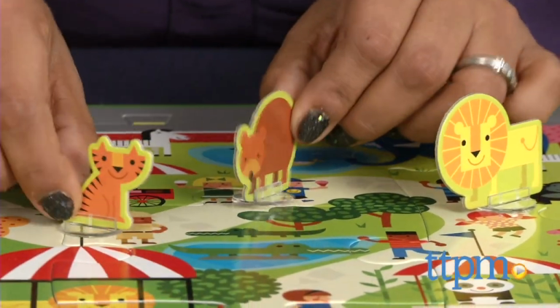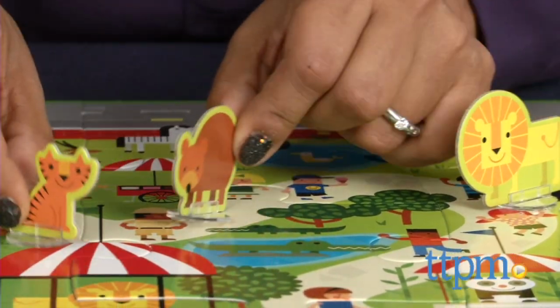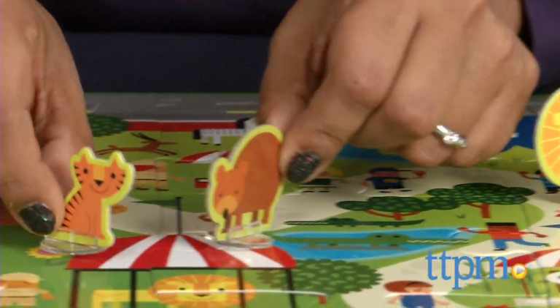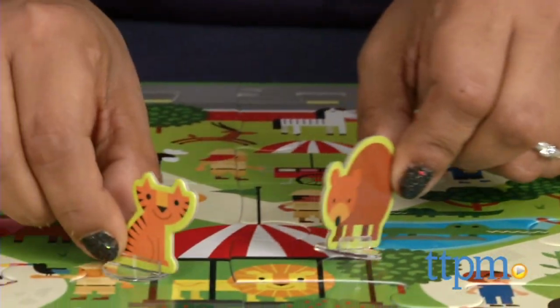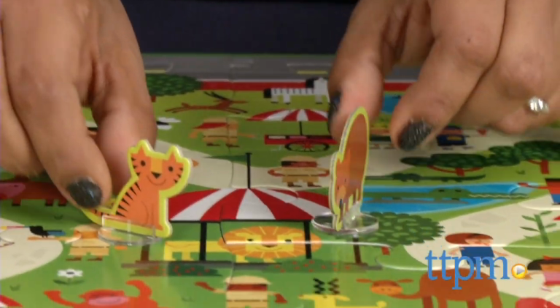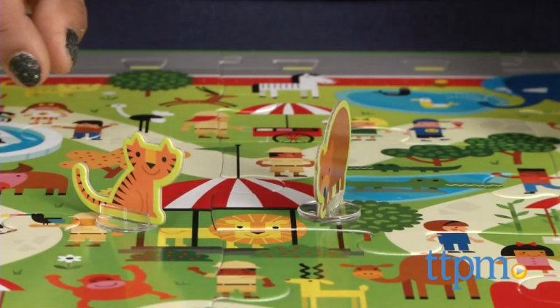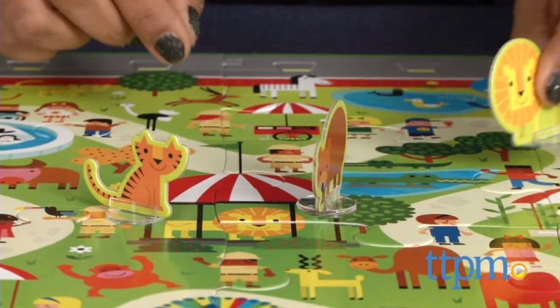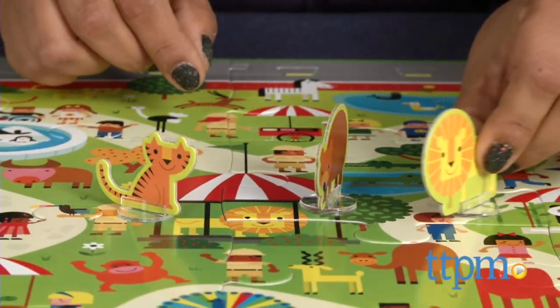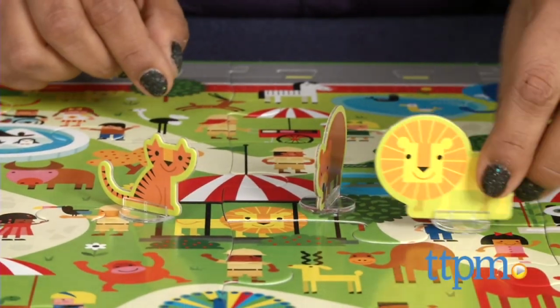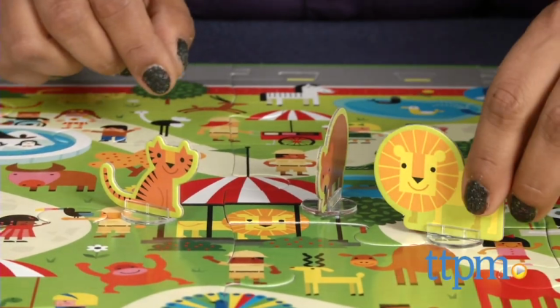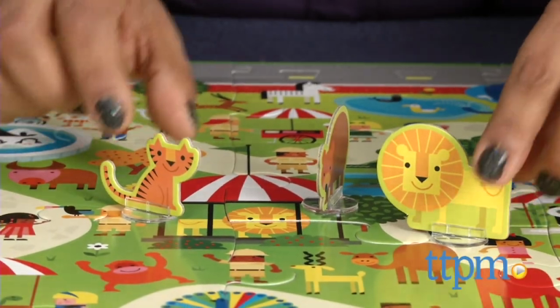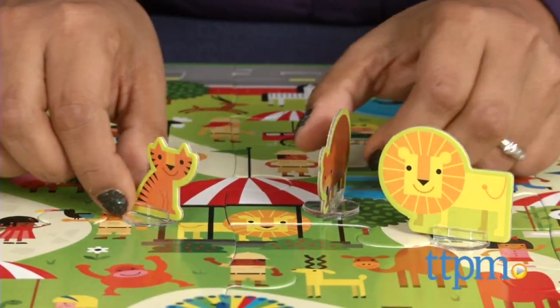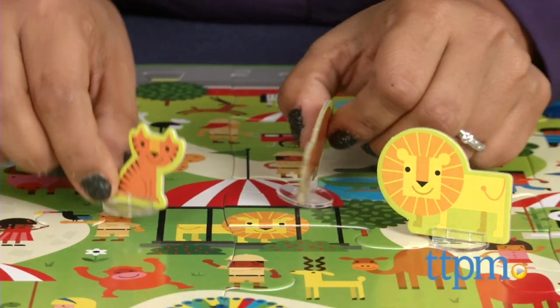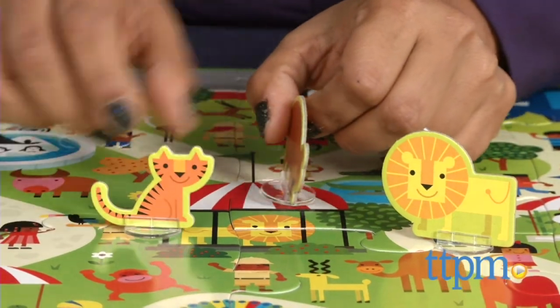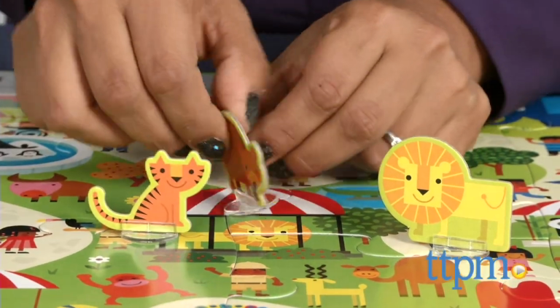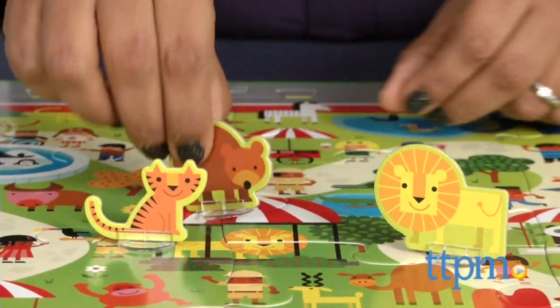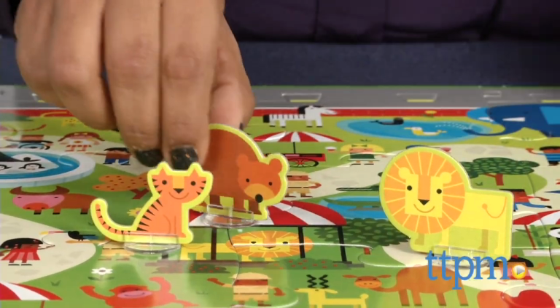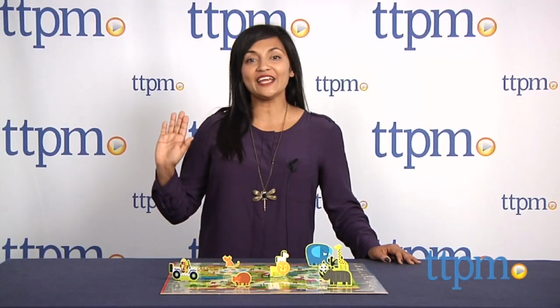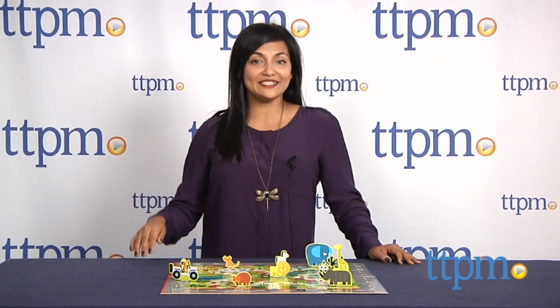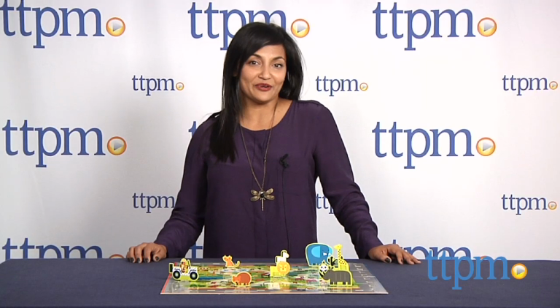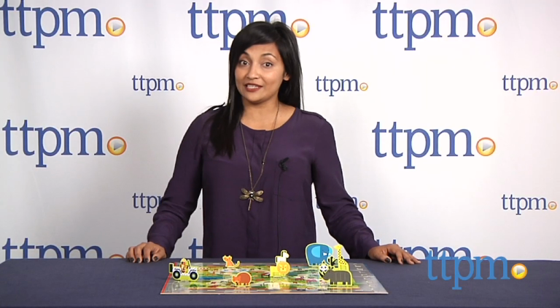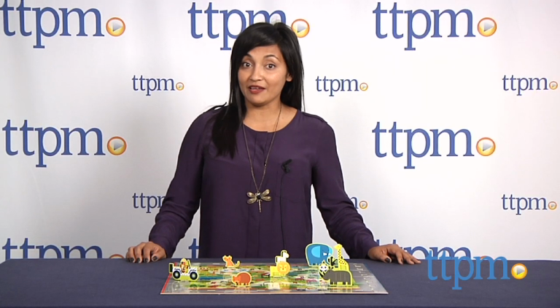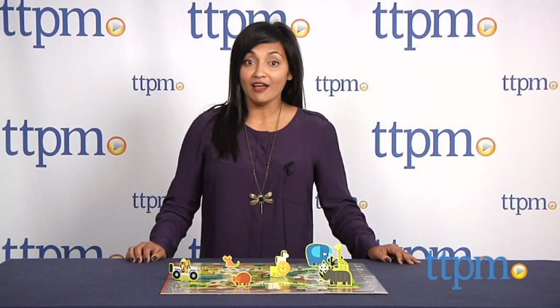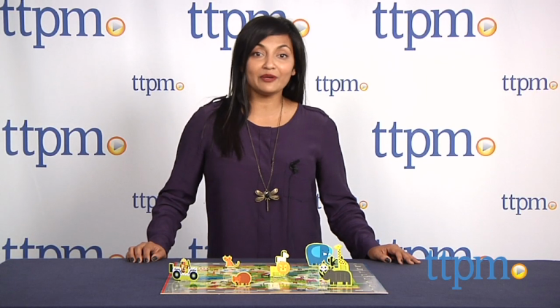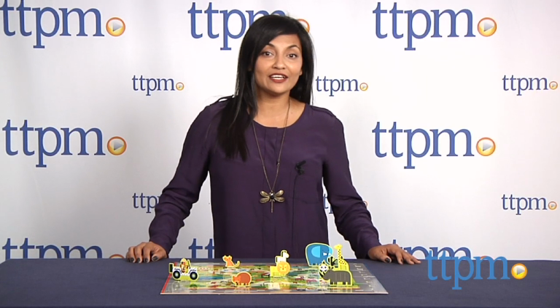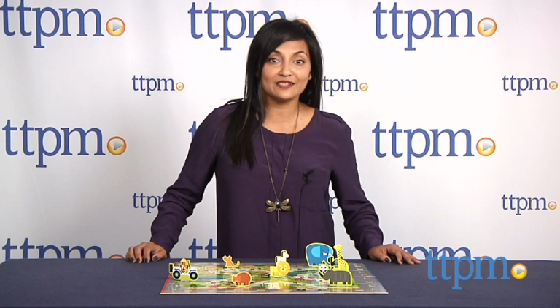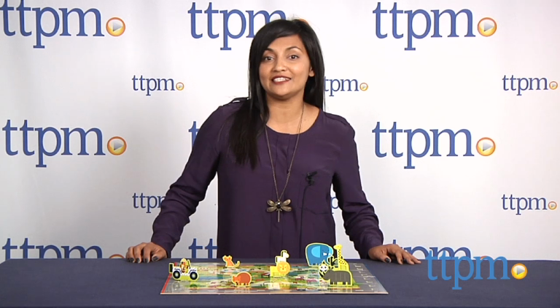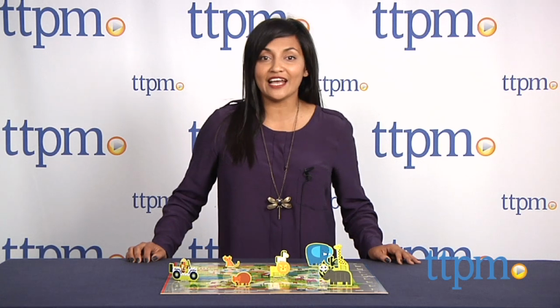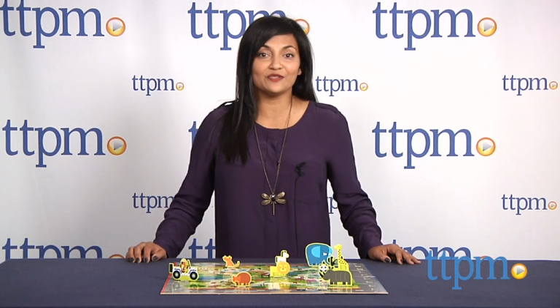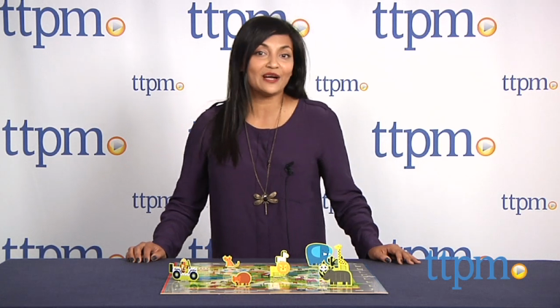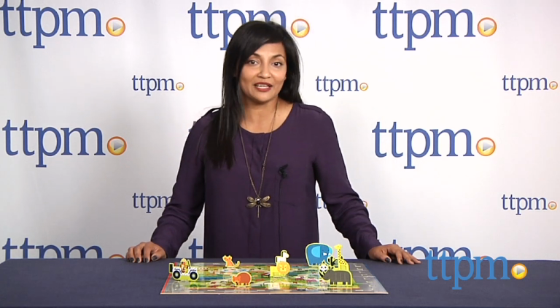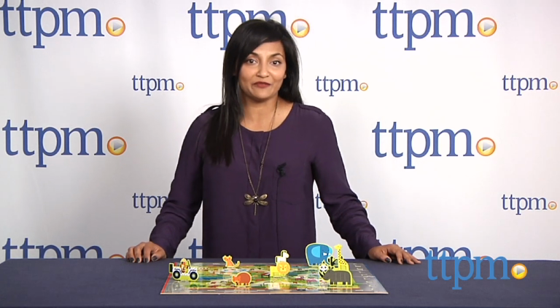Lions and tigers and bears, oh my! We're spending a day at the zoo with our favorite beasts. Hi everyone, this is Maria with TTPM. Here we have the Connect and Play Day at the Zoo puzzle play set from Hallmark.